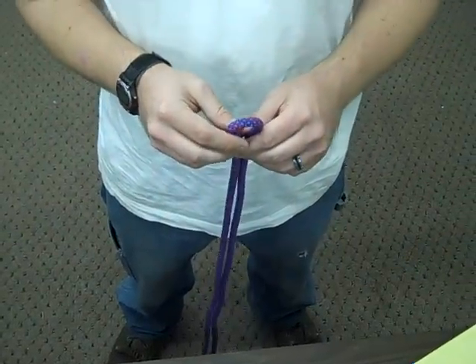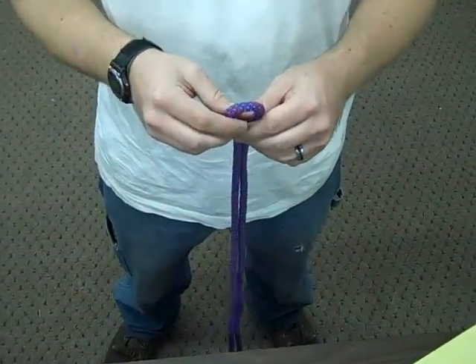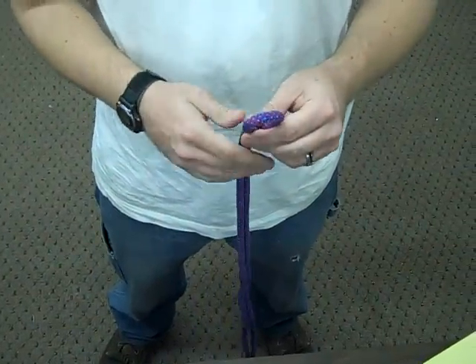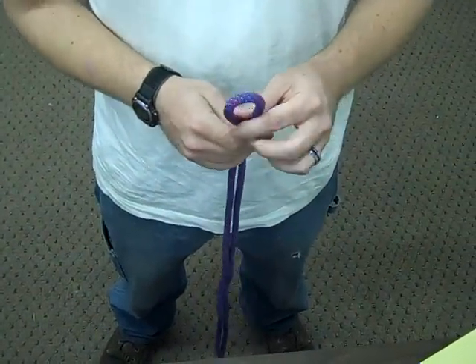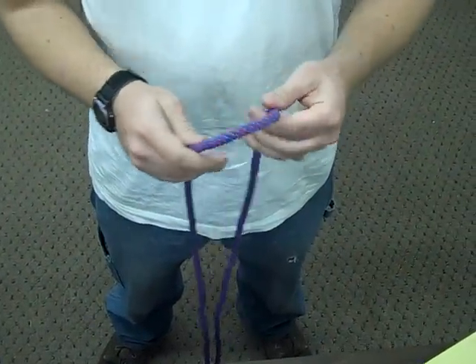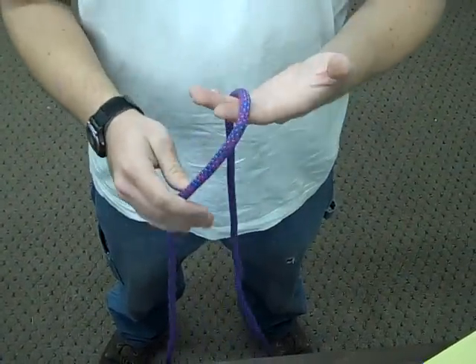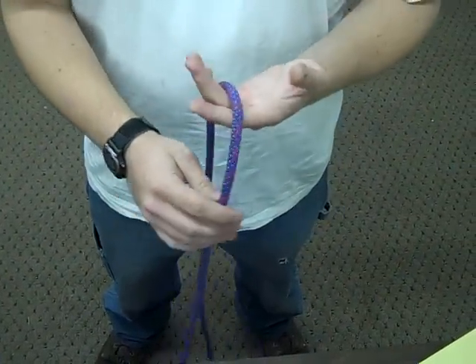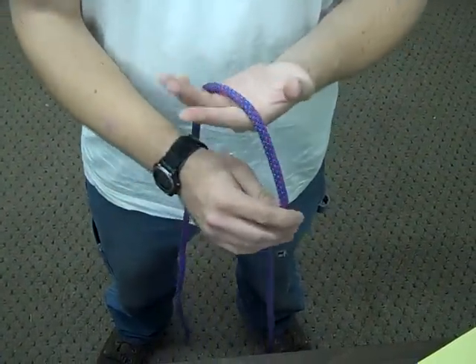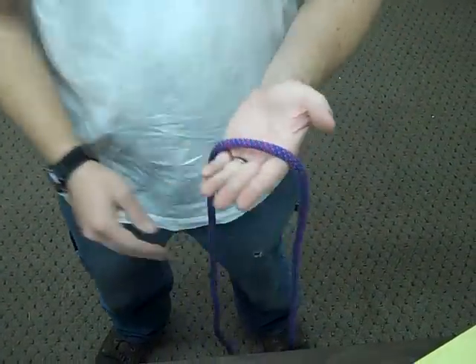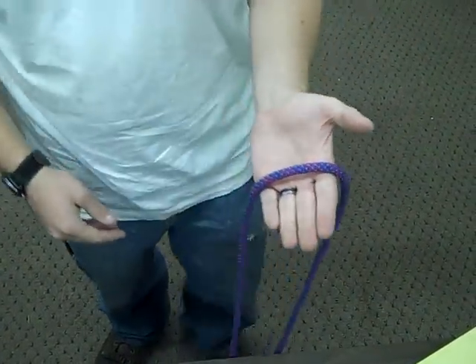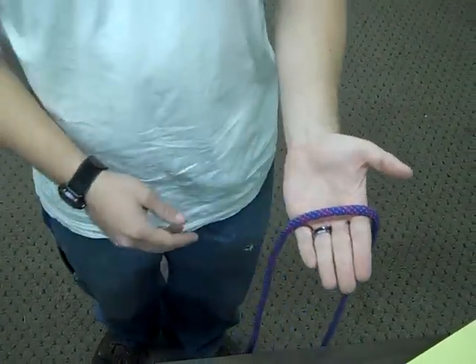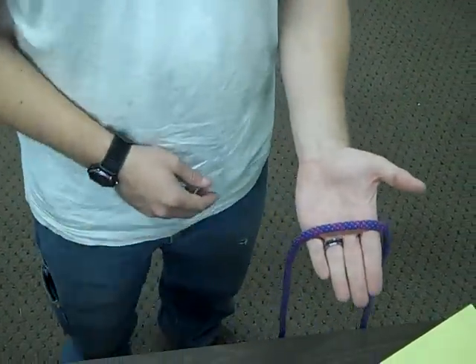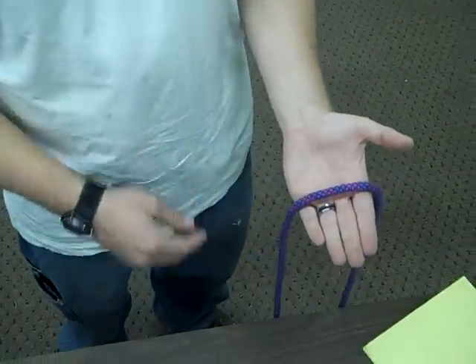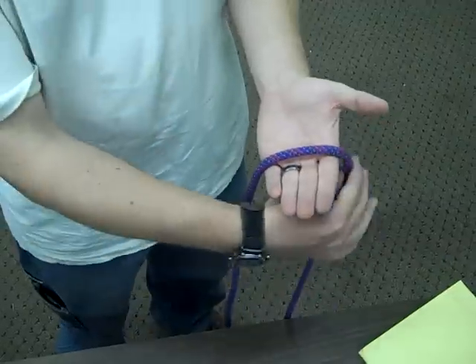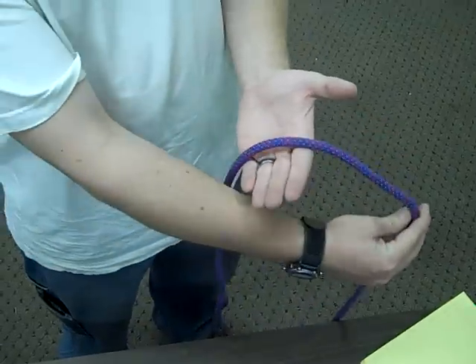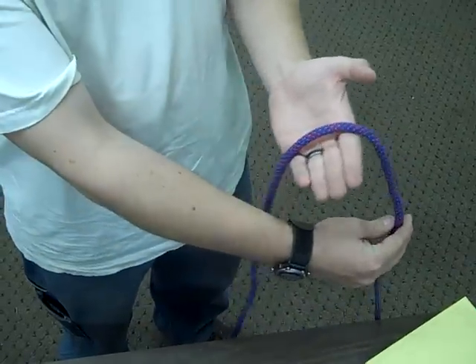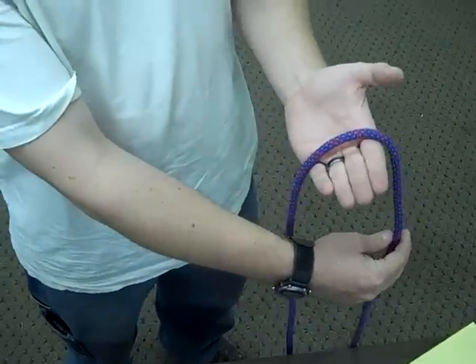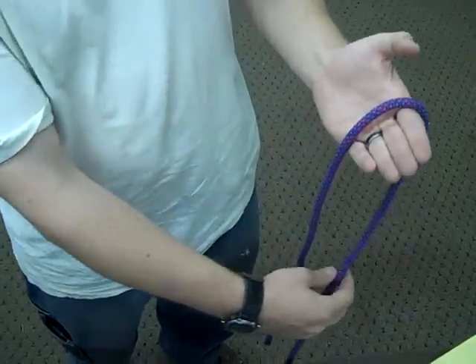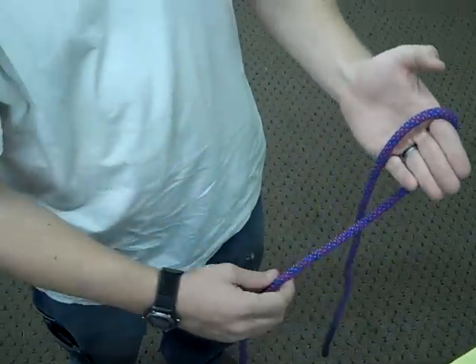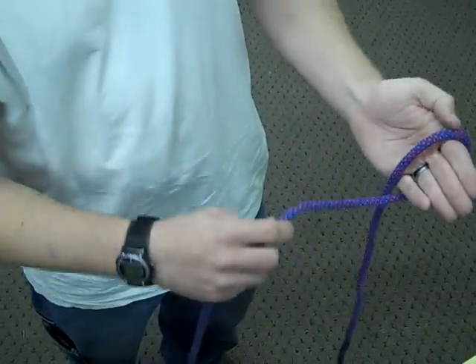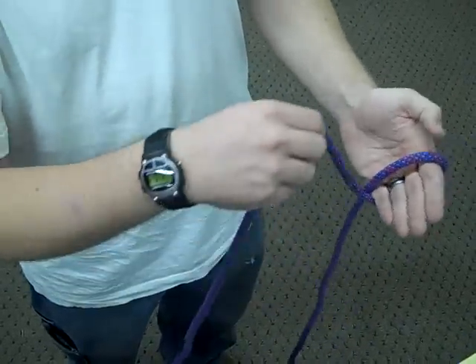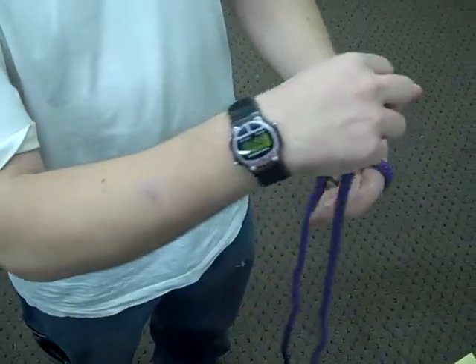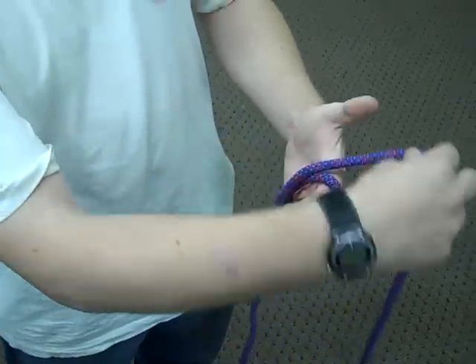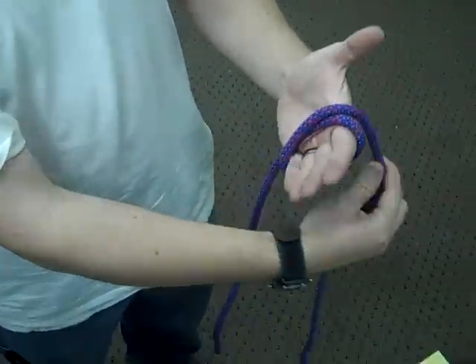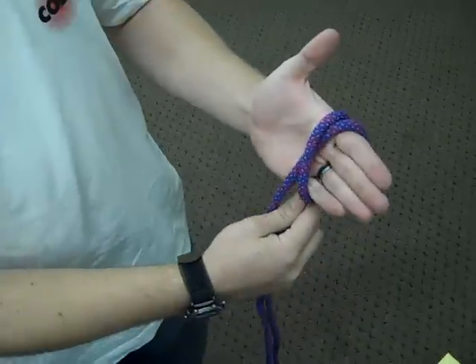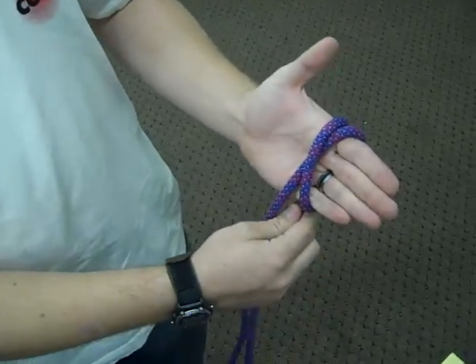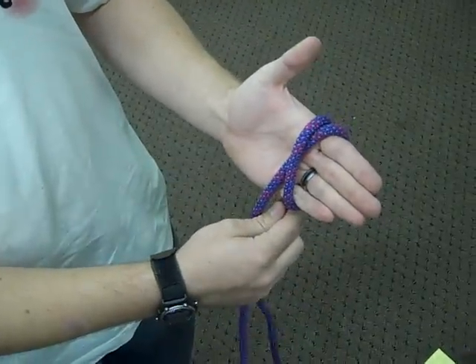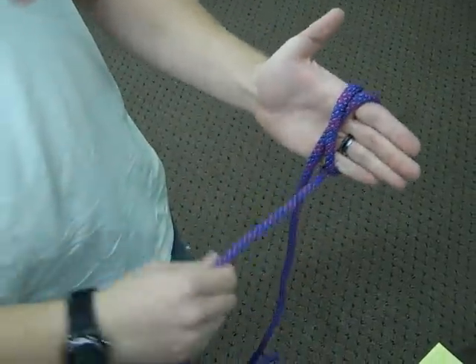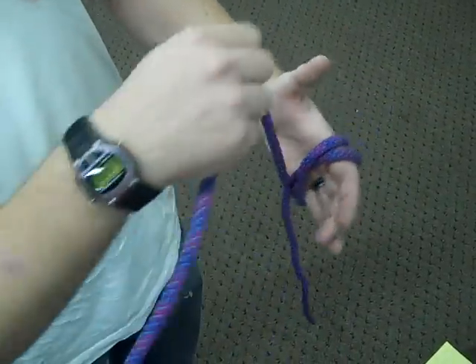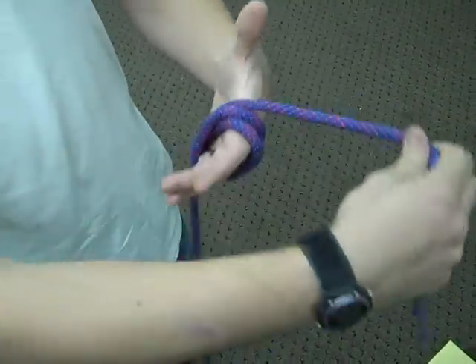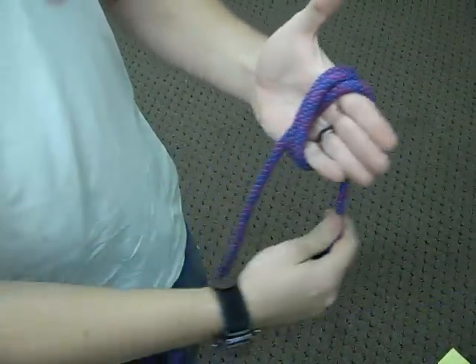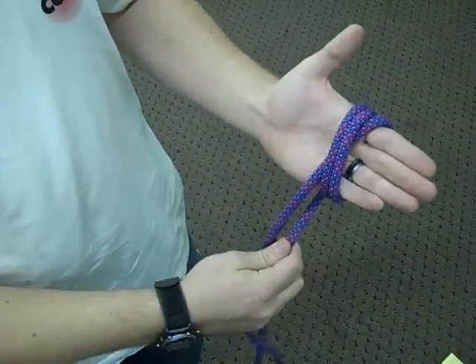Butterfly. To create a butterfly, we're going to start with the rope in one hand. You're going to take the tail end, looping, crossing it over once, twice.